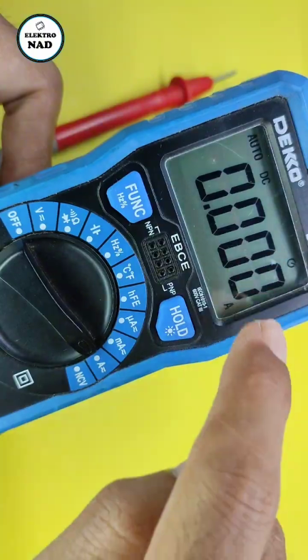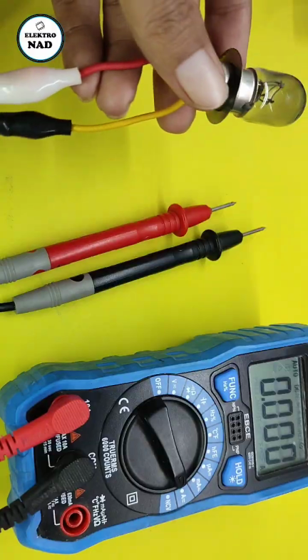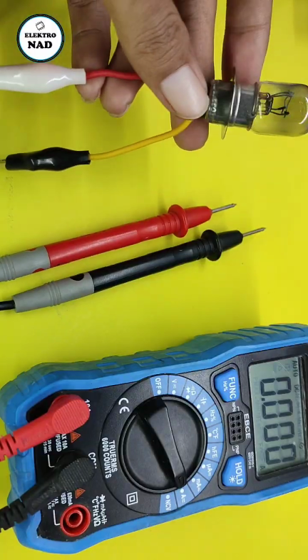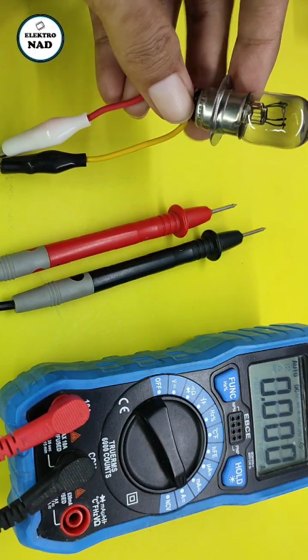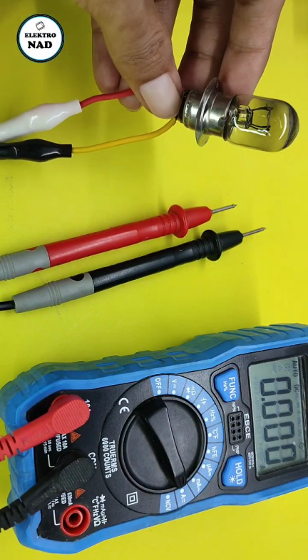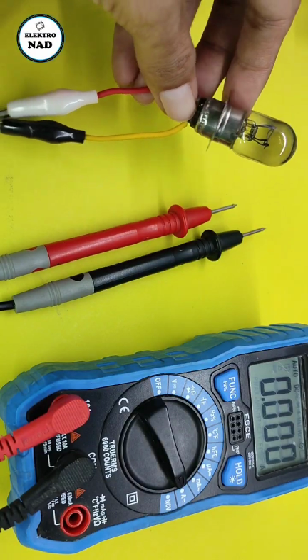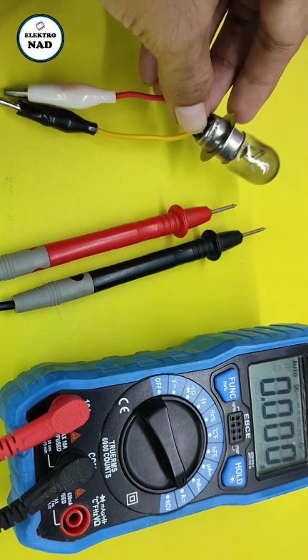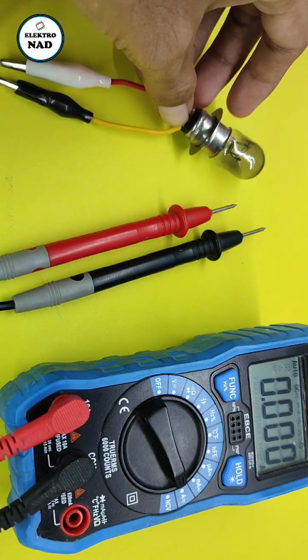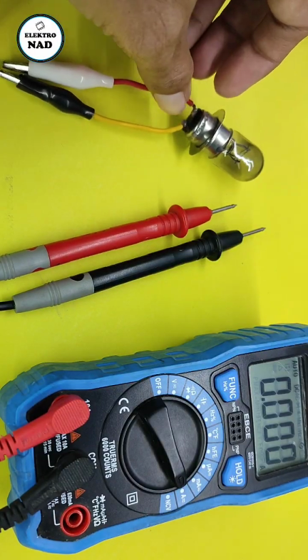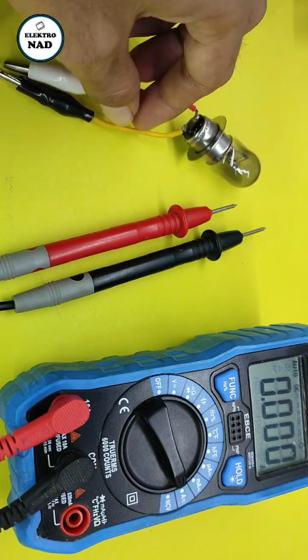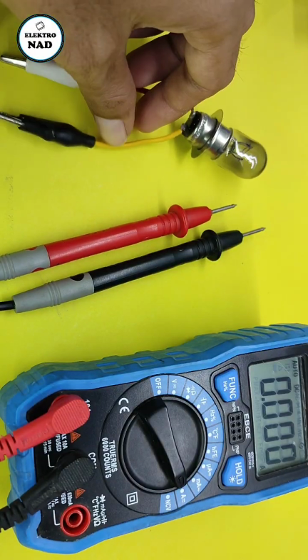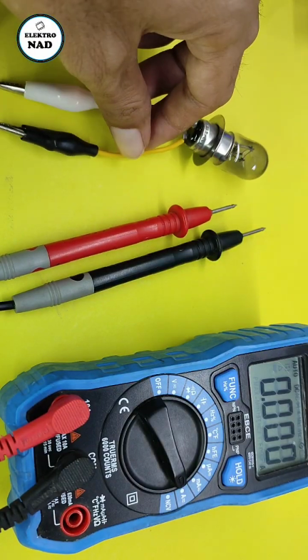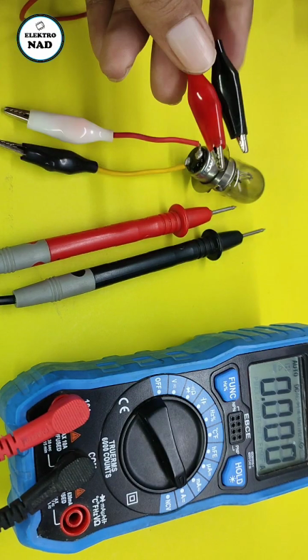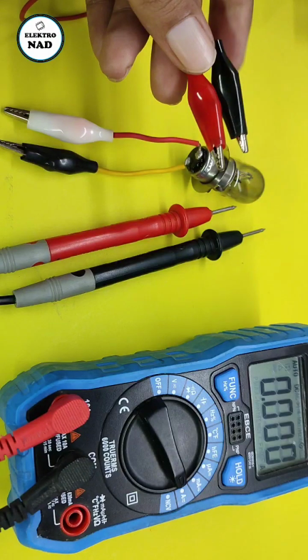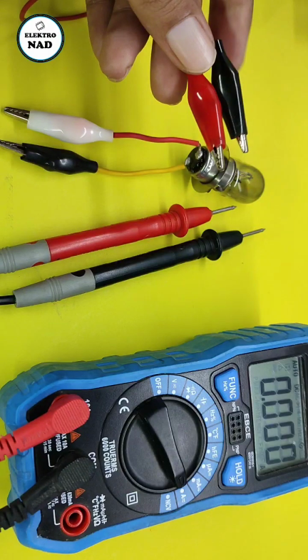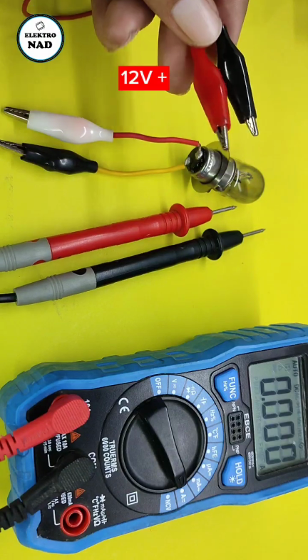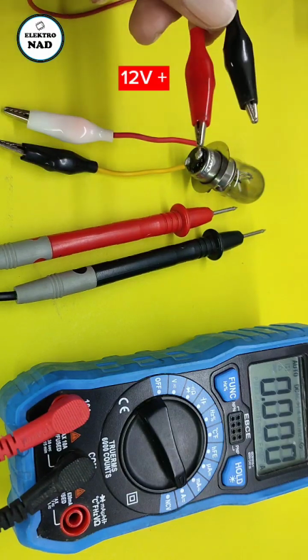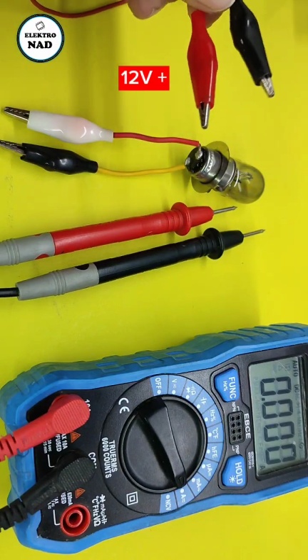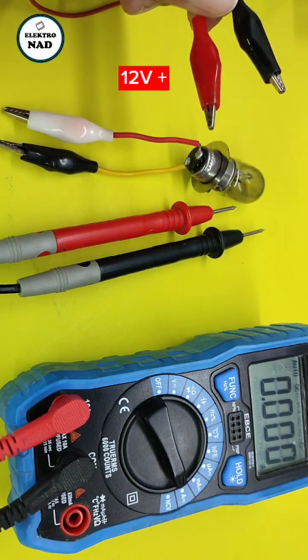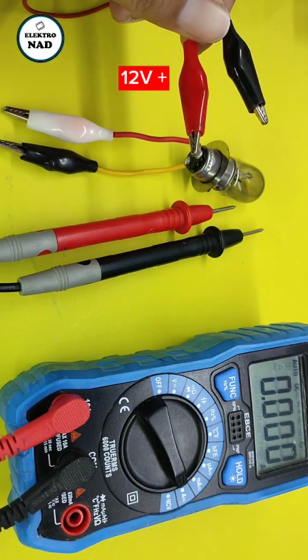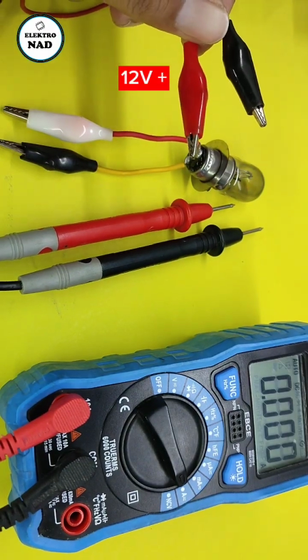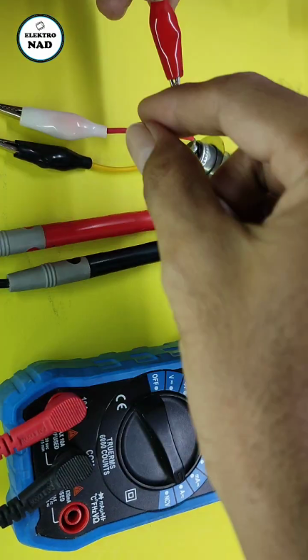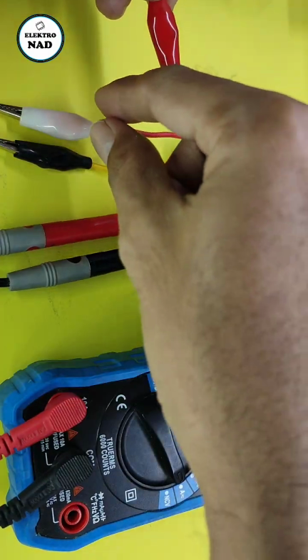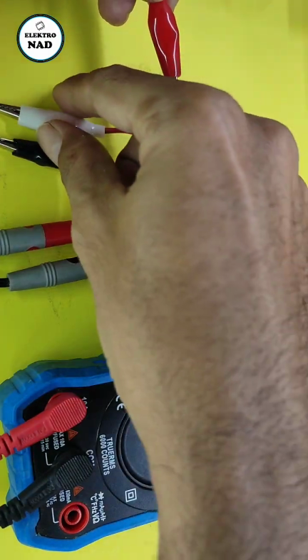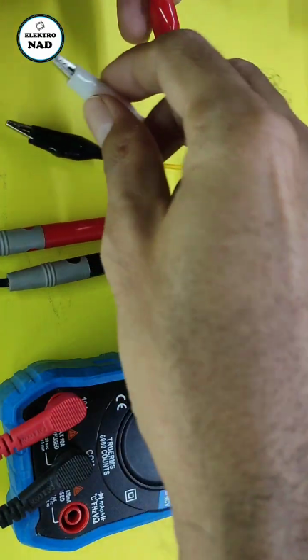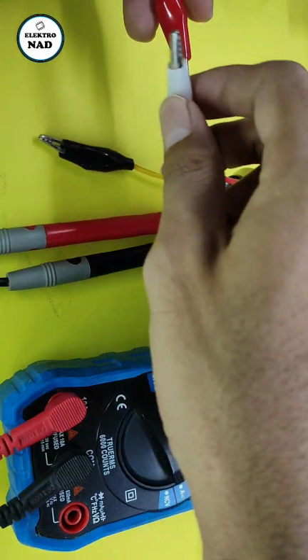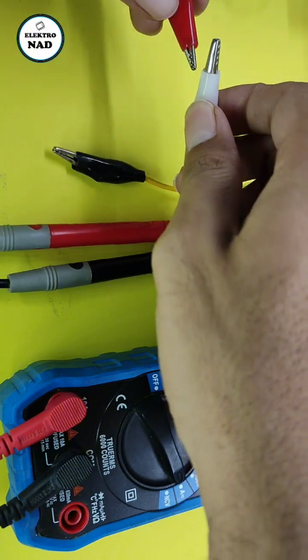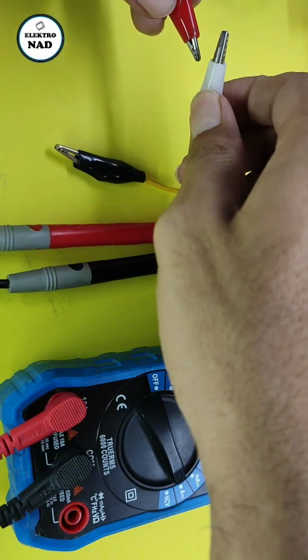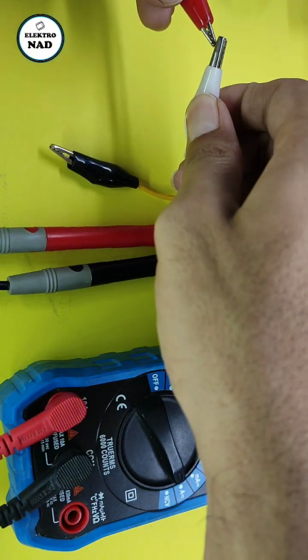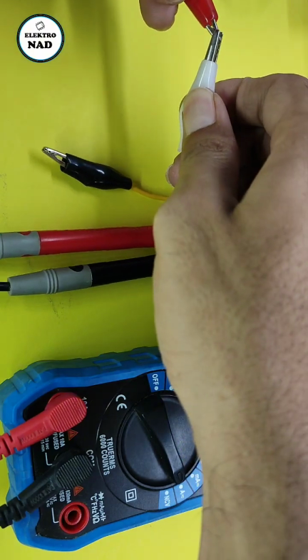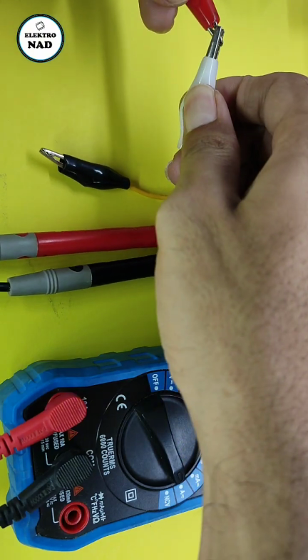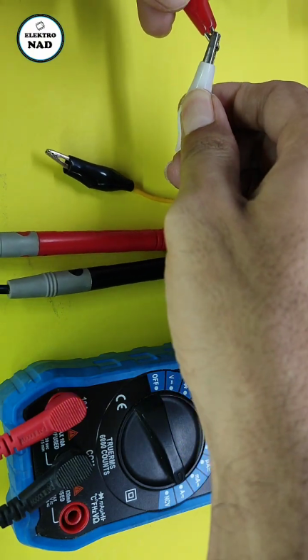We will measure the current of this 12 volt light bulb. I use 12 volt input. Never connect the multimeter in parallel with the circuit.